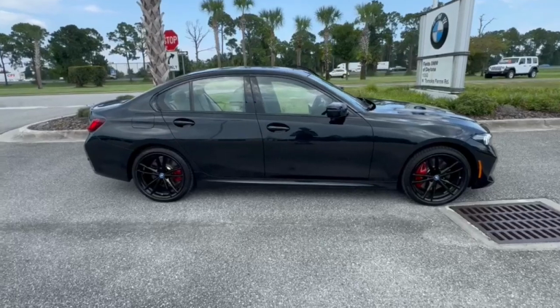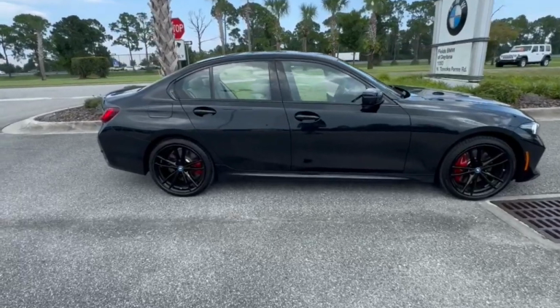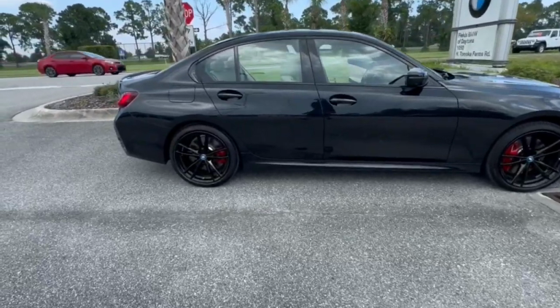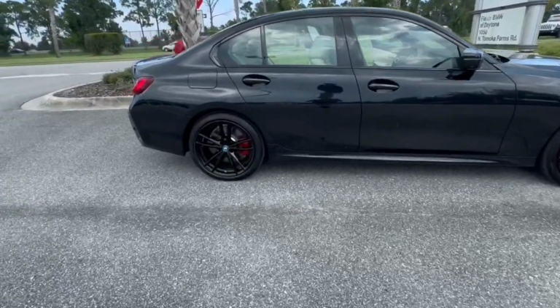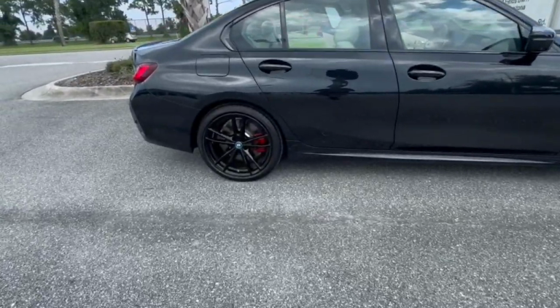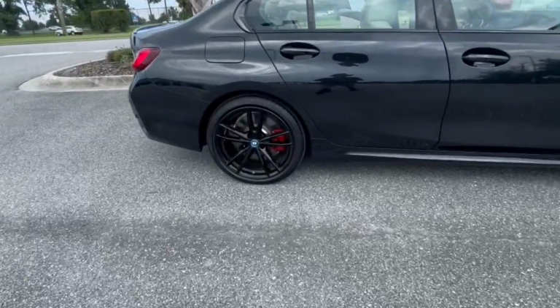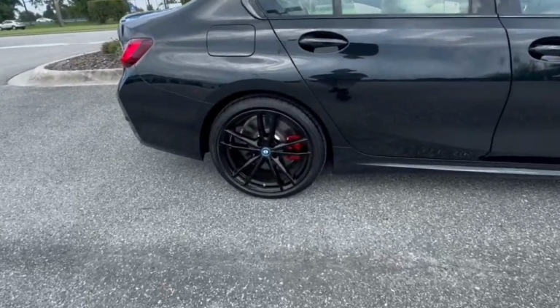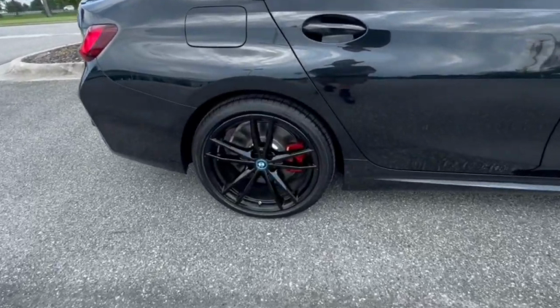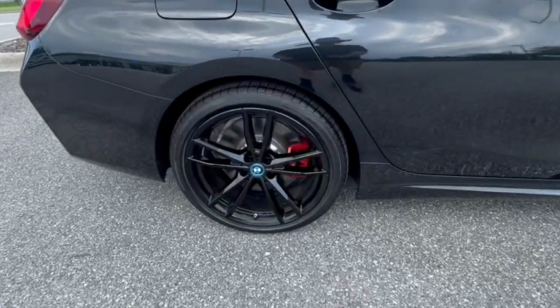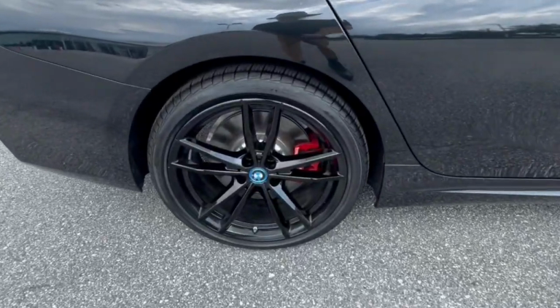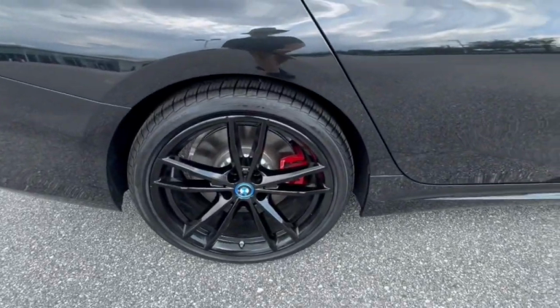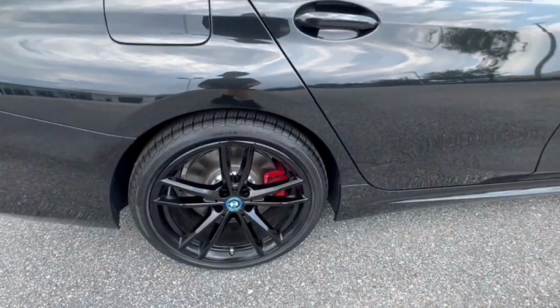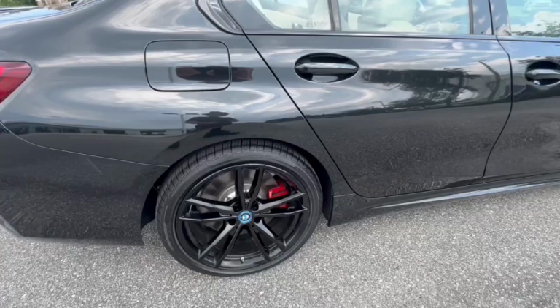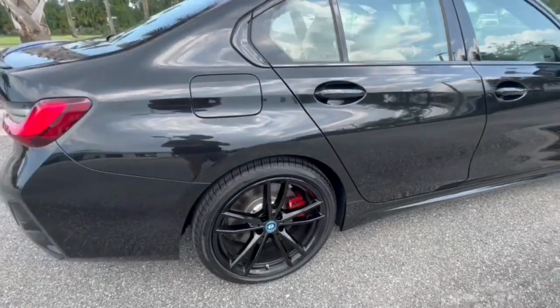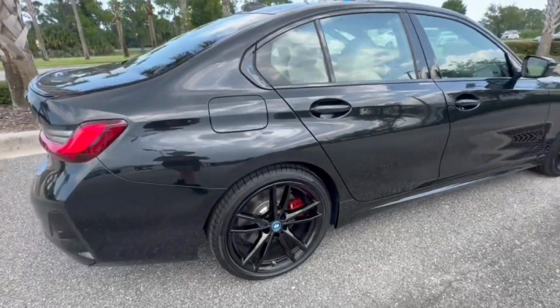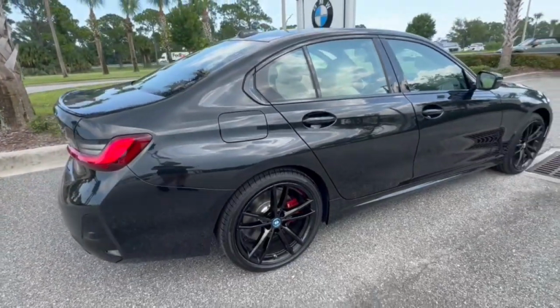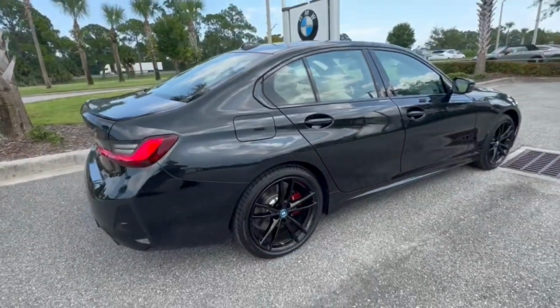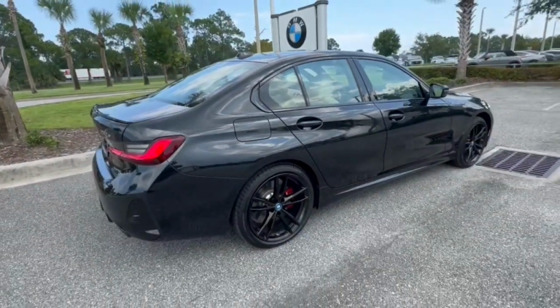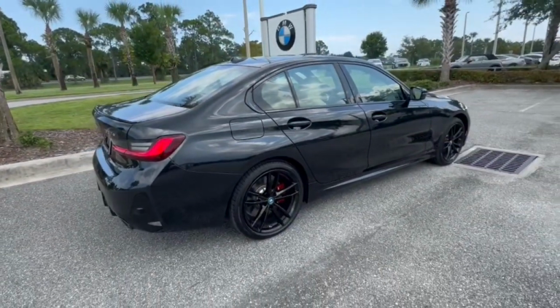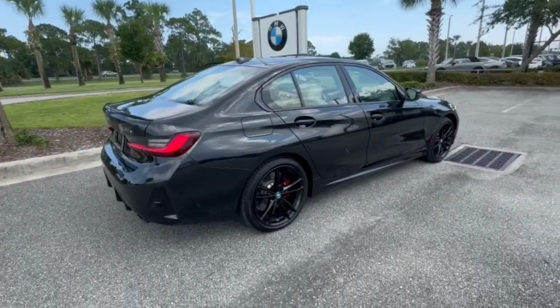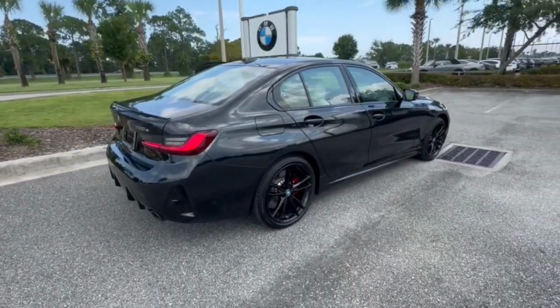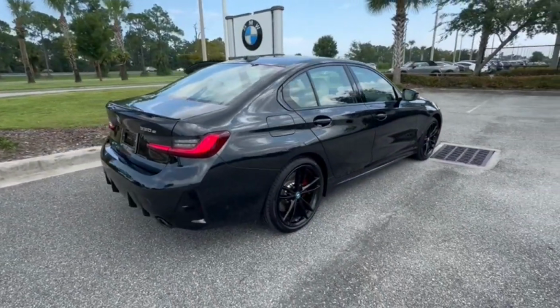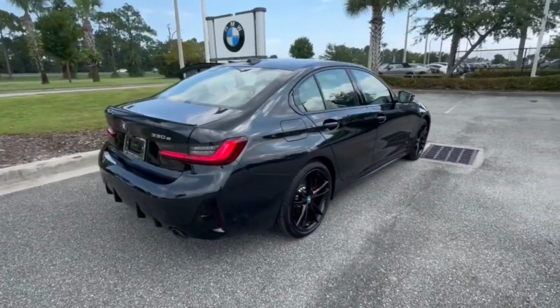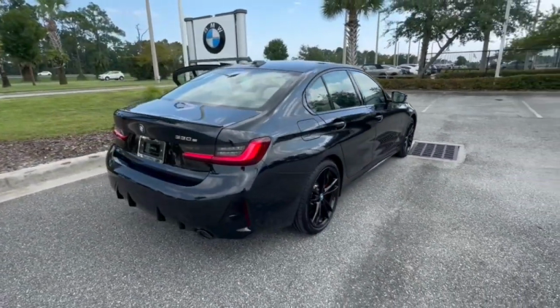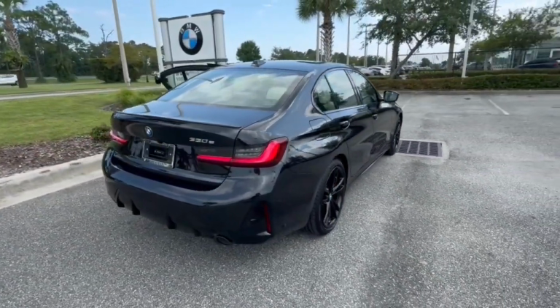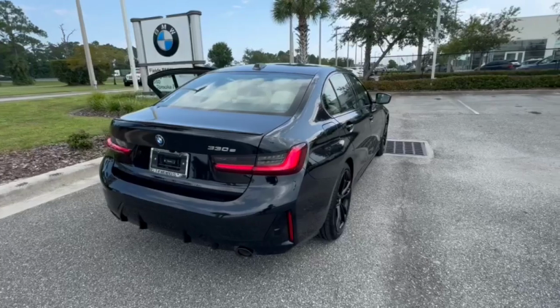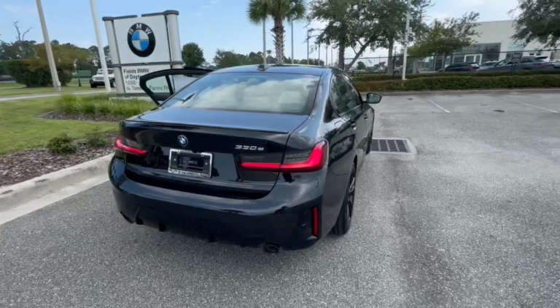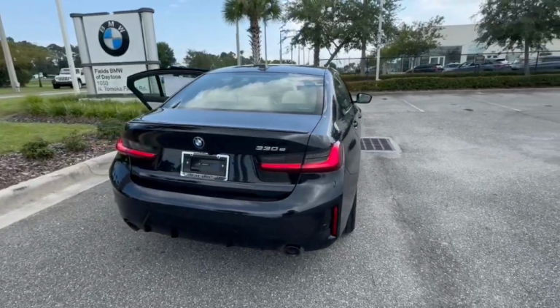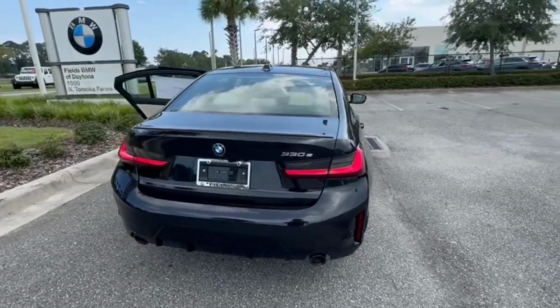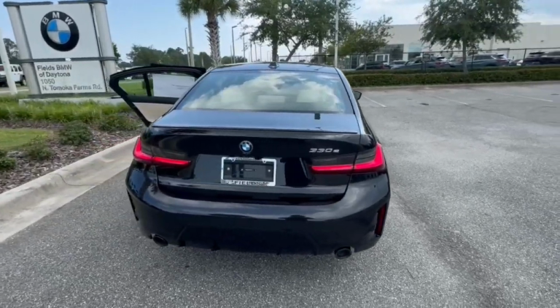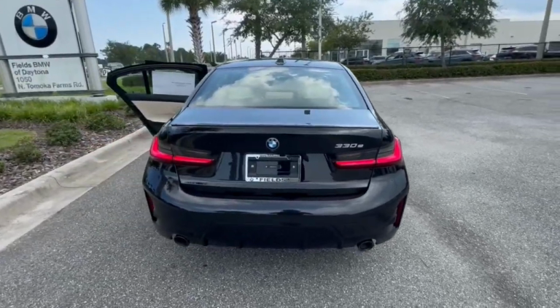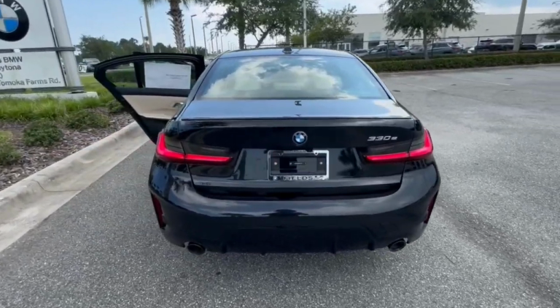Immerse your senses in pure pleasure in this alluring i4. Premium luxury, the latest in high-end cockpit technology, EV efficiency, and exquisite style come together in this high-performance Grand Coupe.